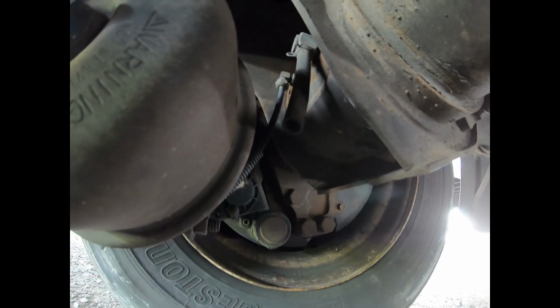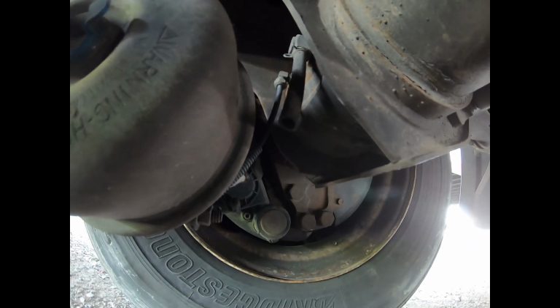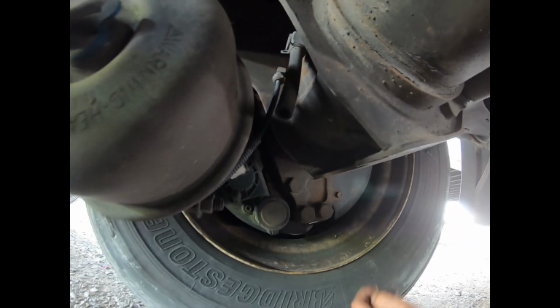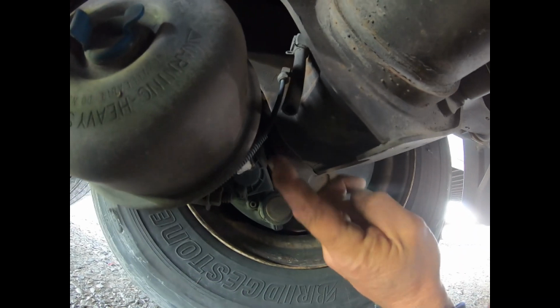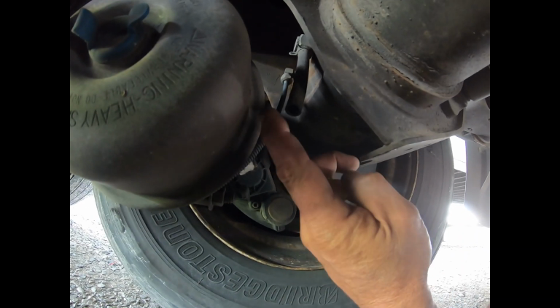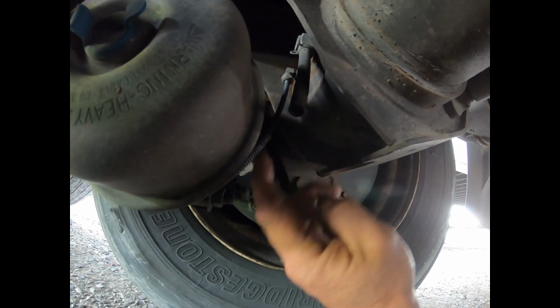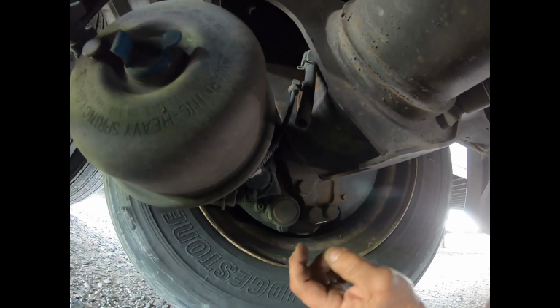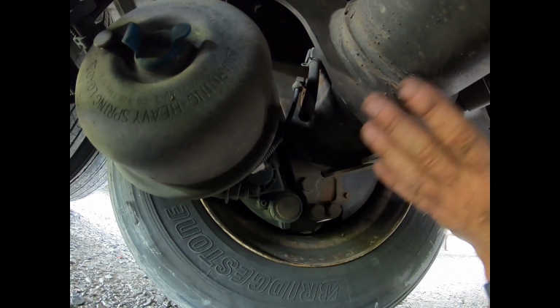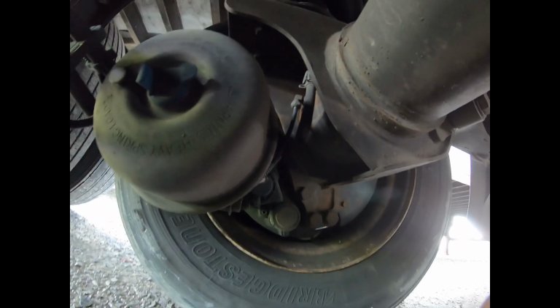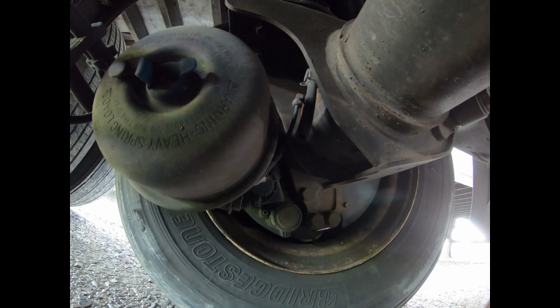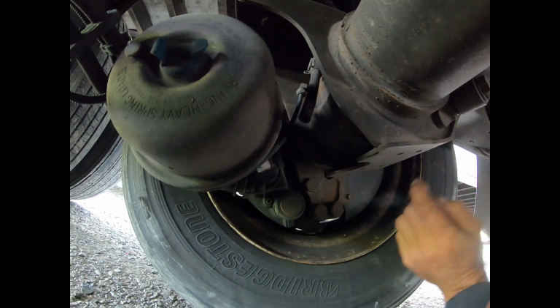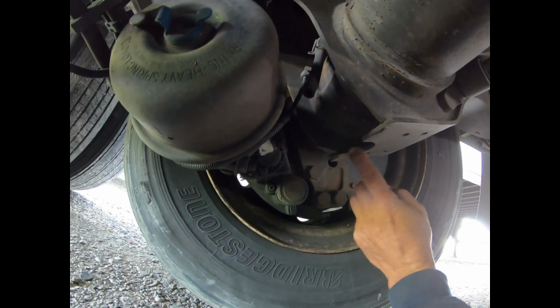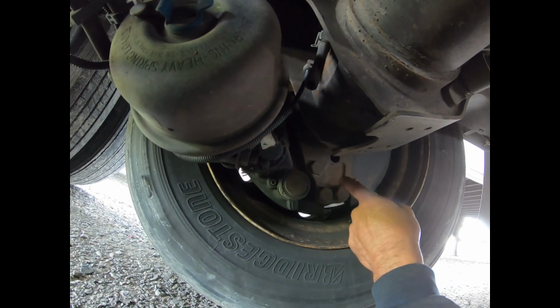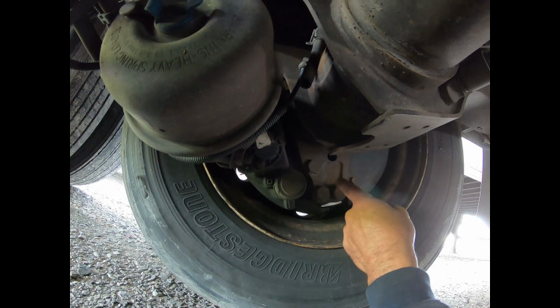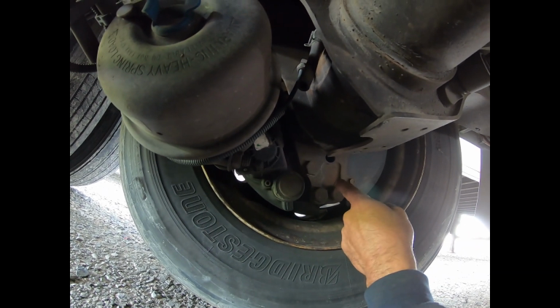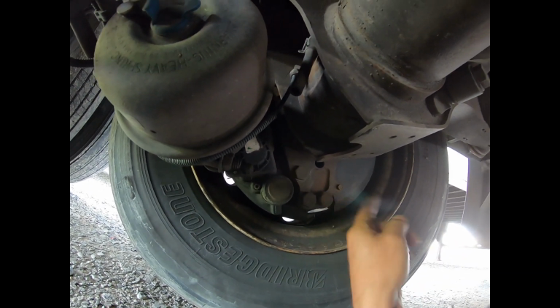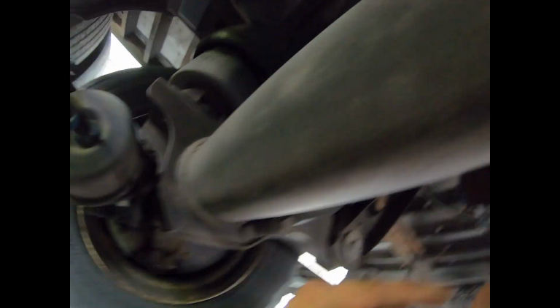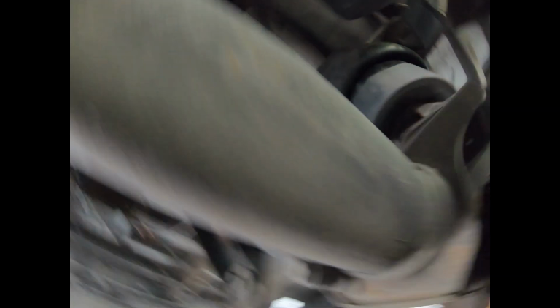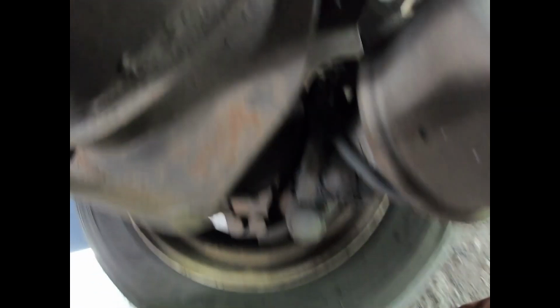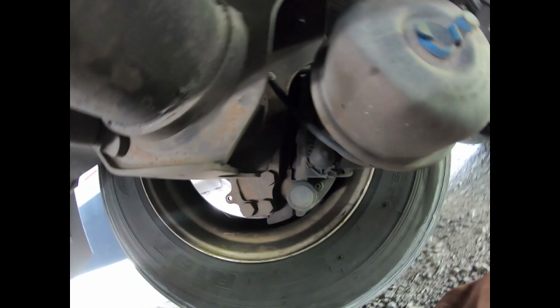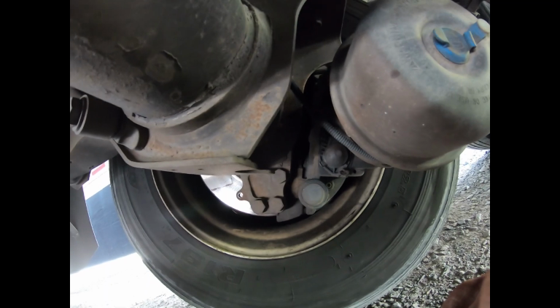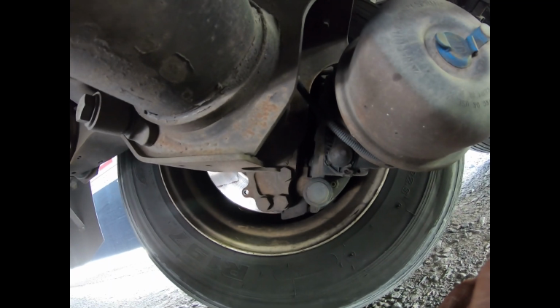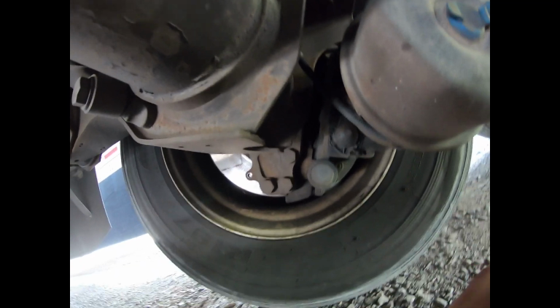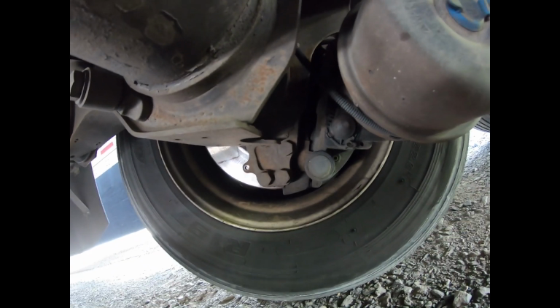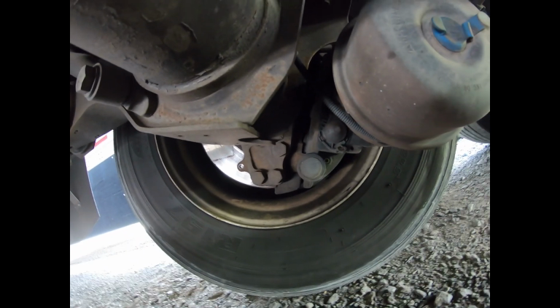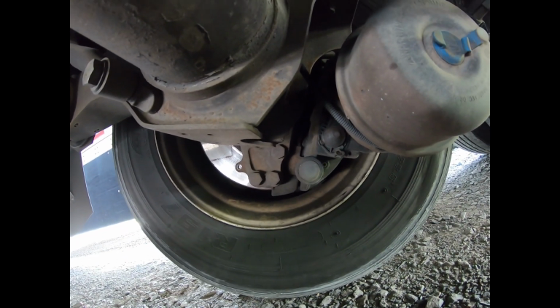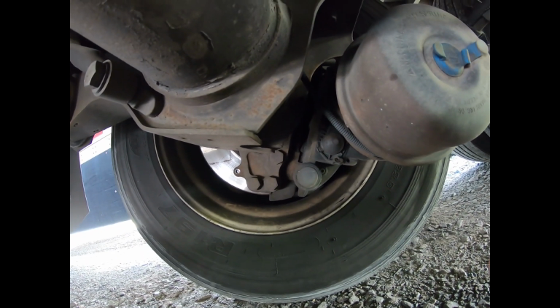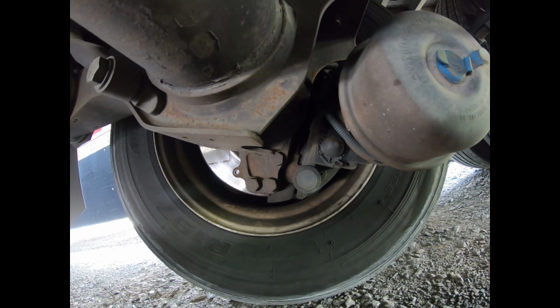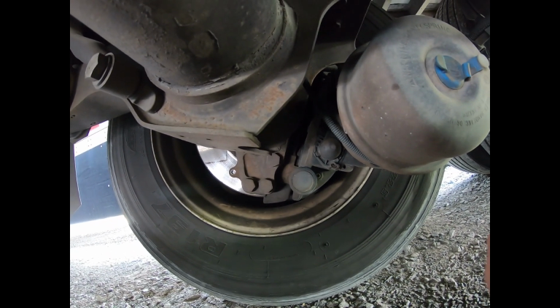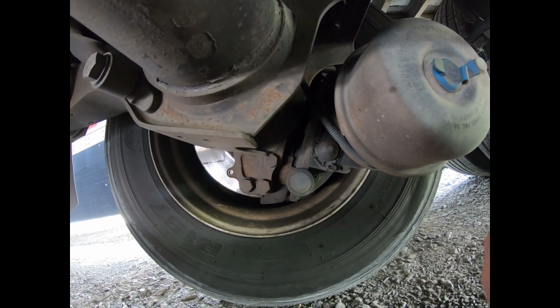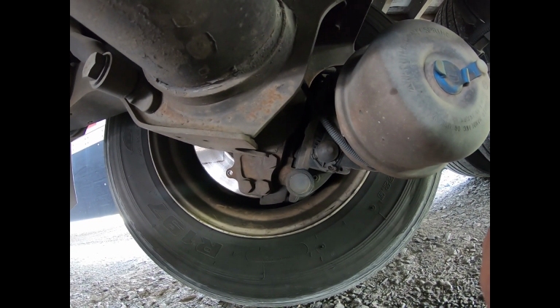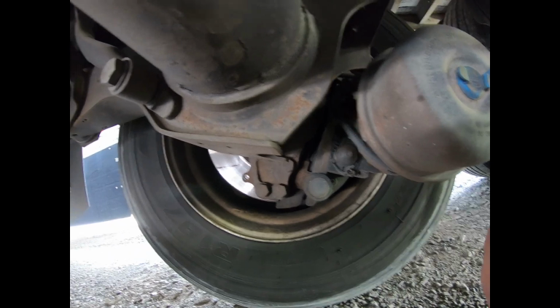This axle drain right here is for the entire axle, so it could be either this hubcap that is leaking or the hubcap on the other side. So what we're going to do is pop out here and show you how to figure out which side is leaking.